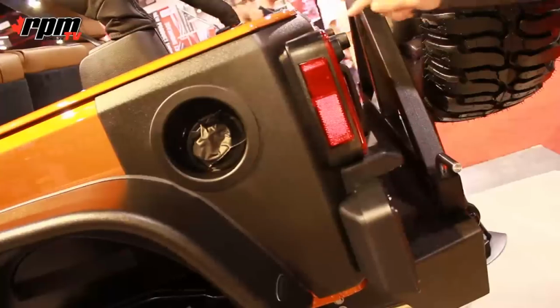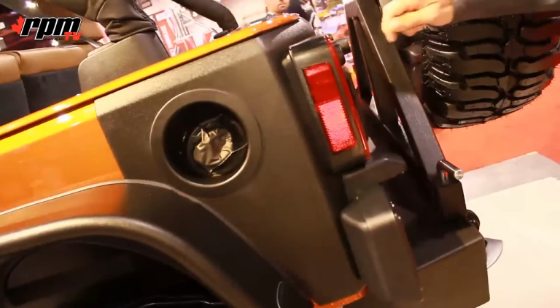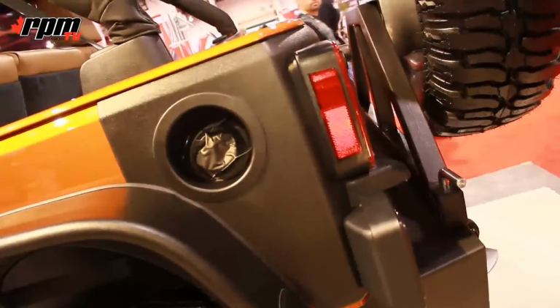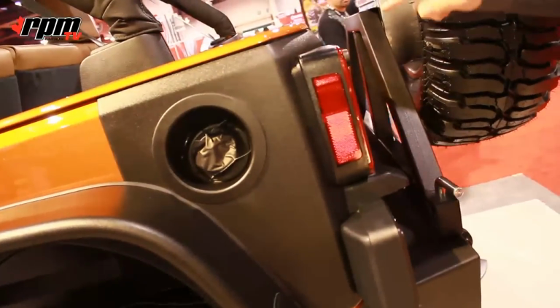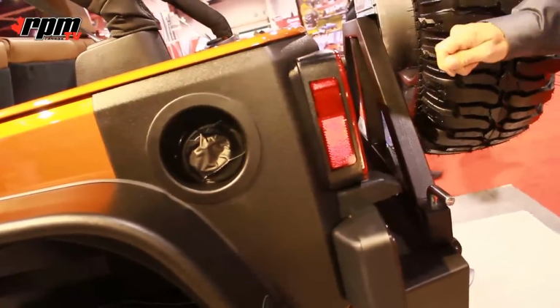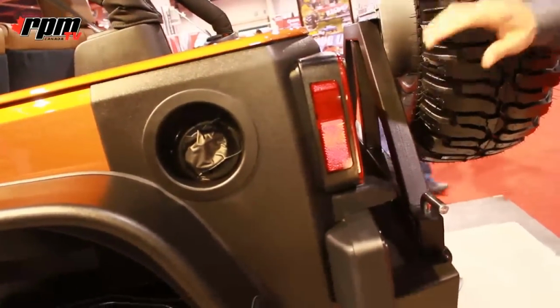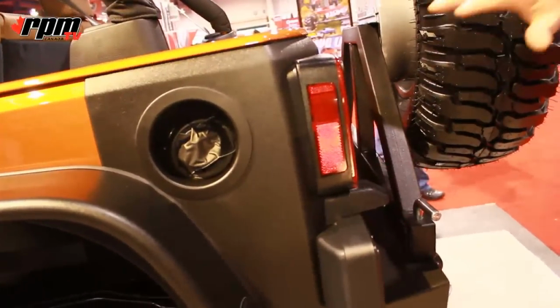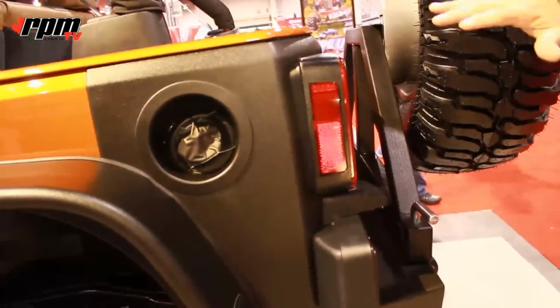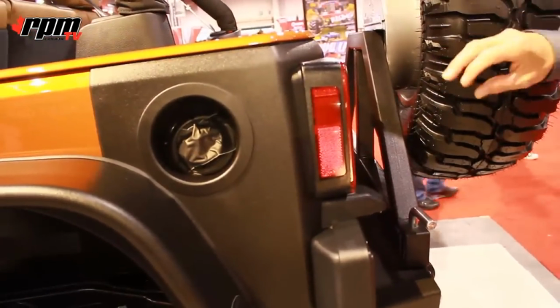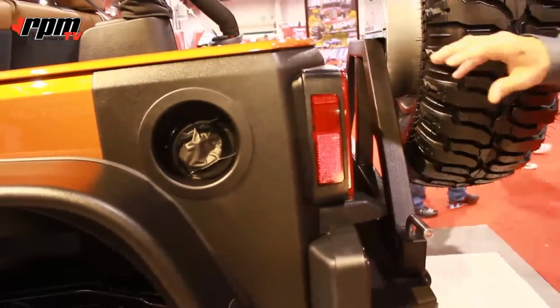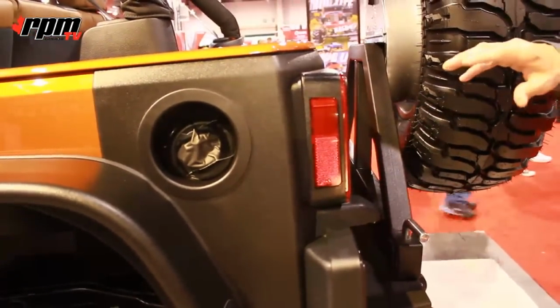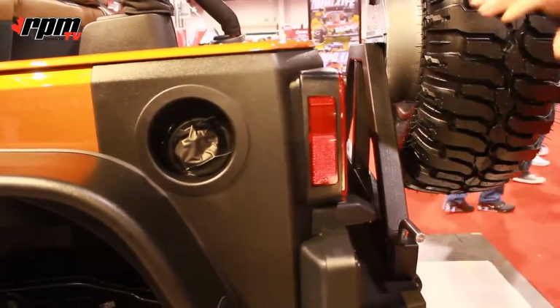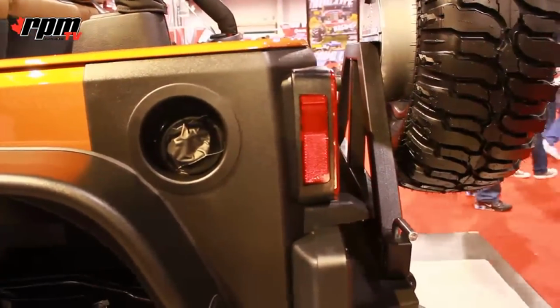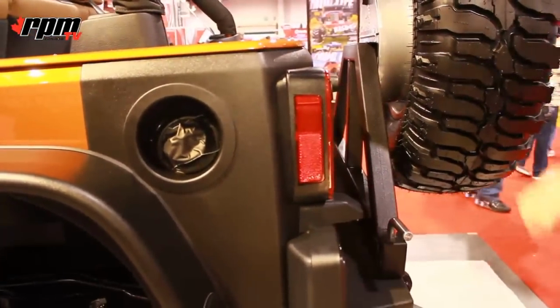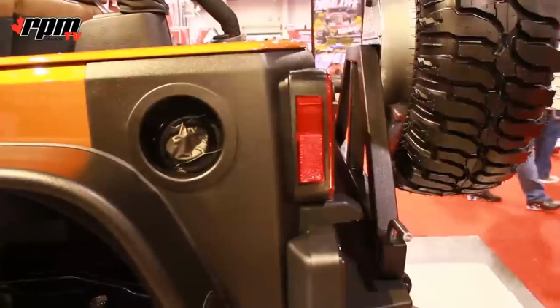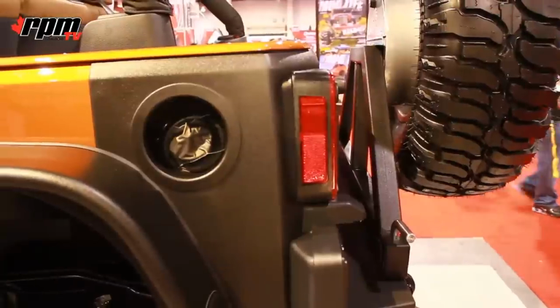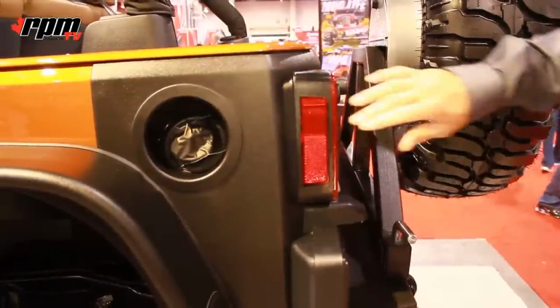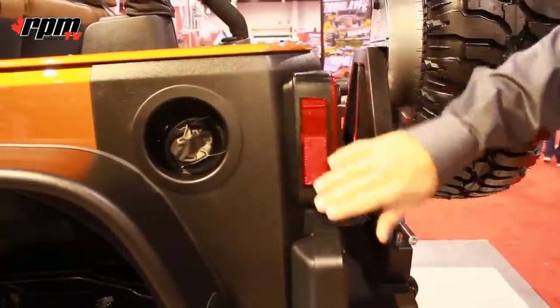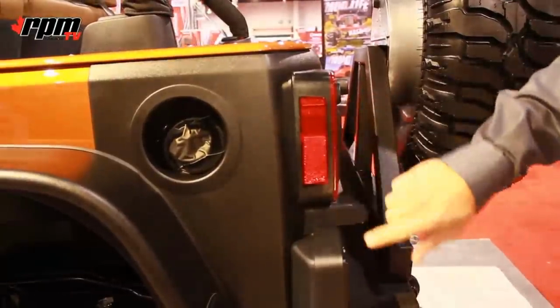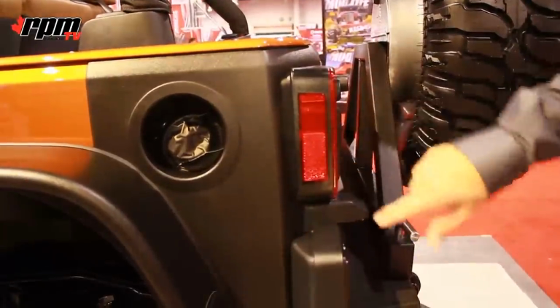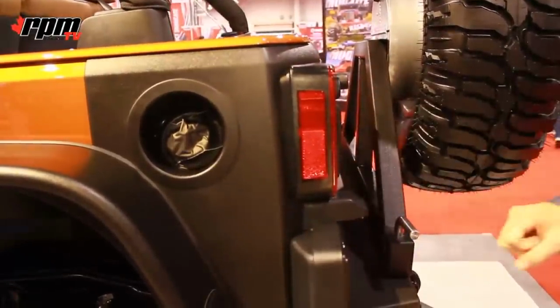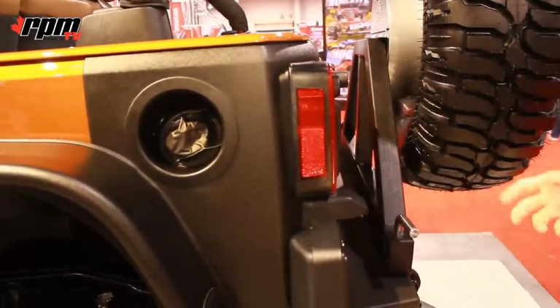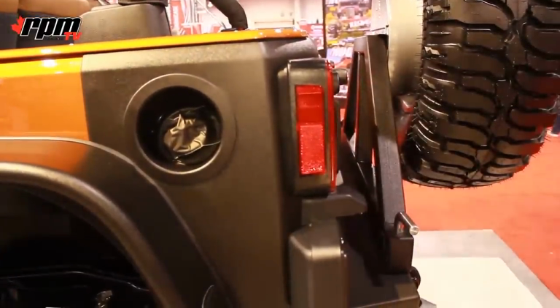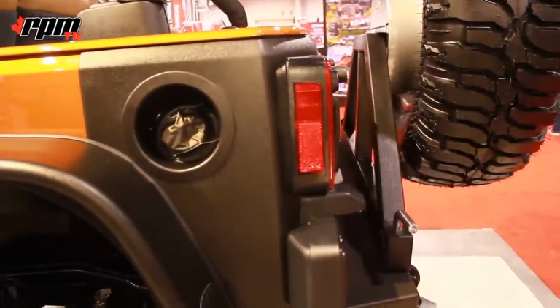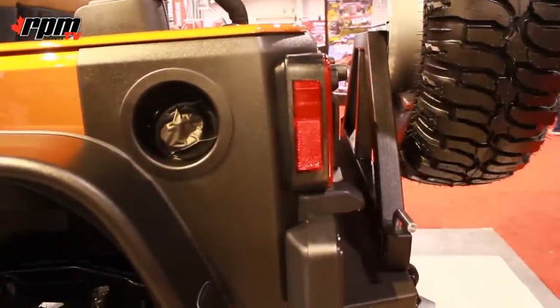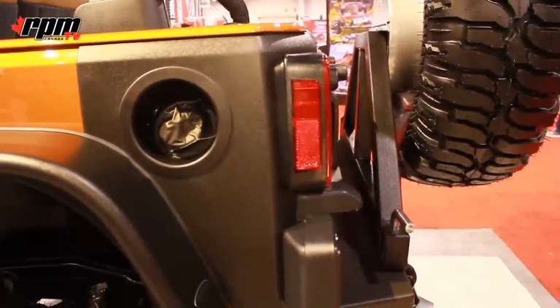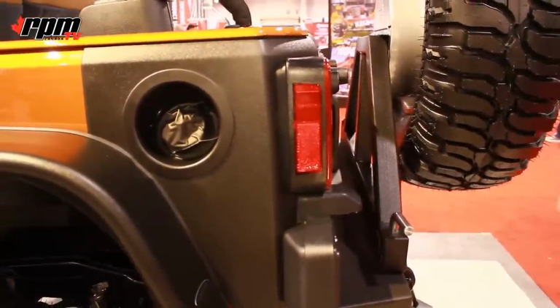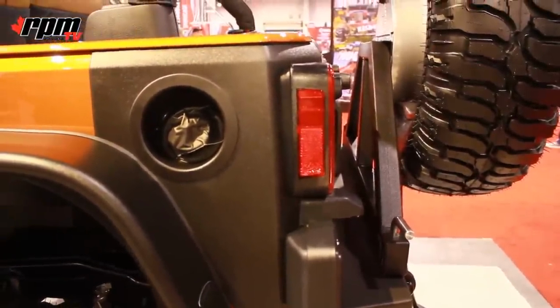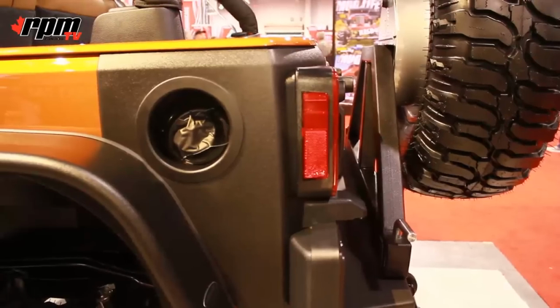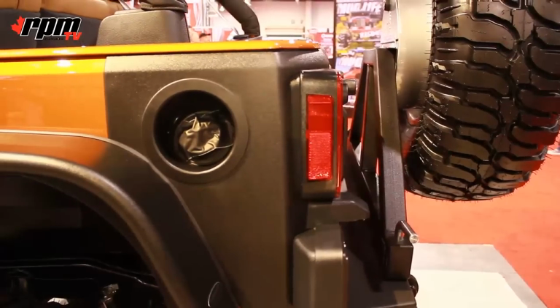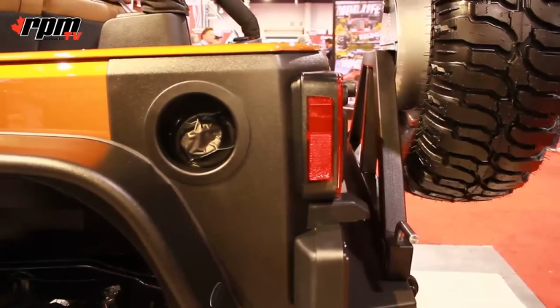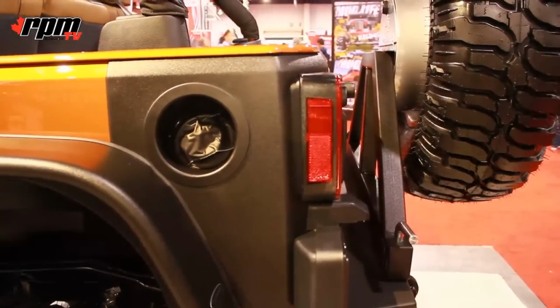Back here is the Bushwhacker rear trail armor corners. They offer a nice style. It matches the OE type of texture on the vehicle and it offers good body protection as far as scratching and dents, and it's very durable because you can actually heat it up and the marks will come back to life.